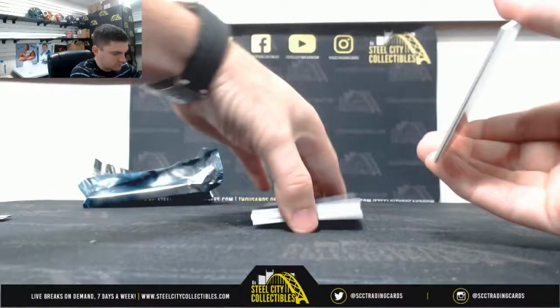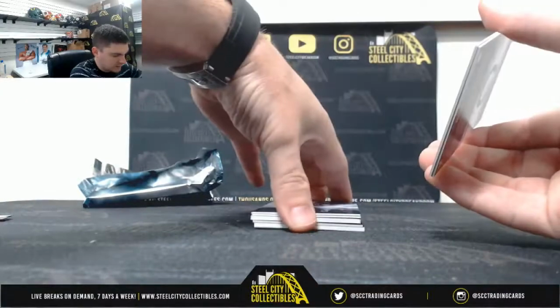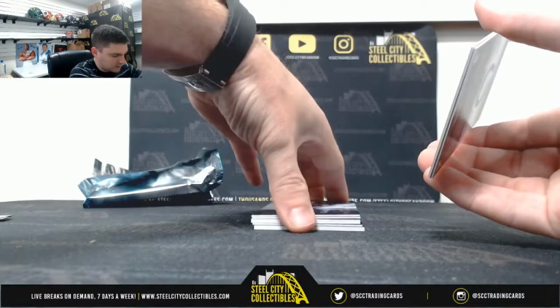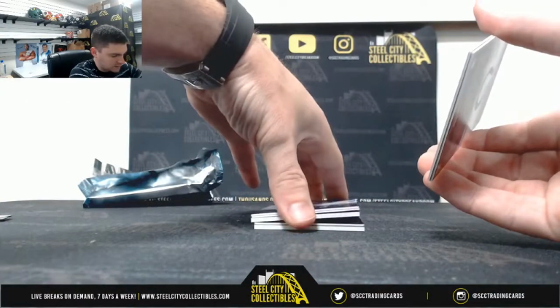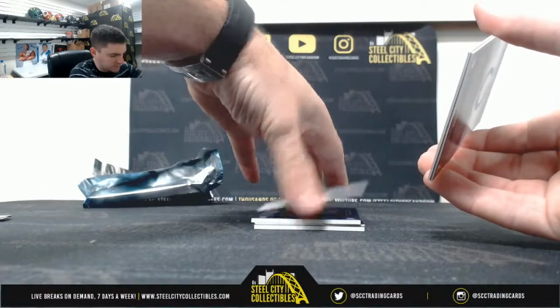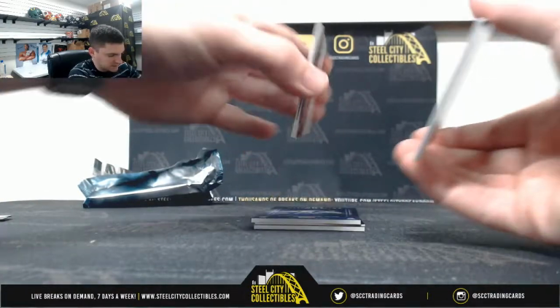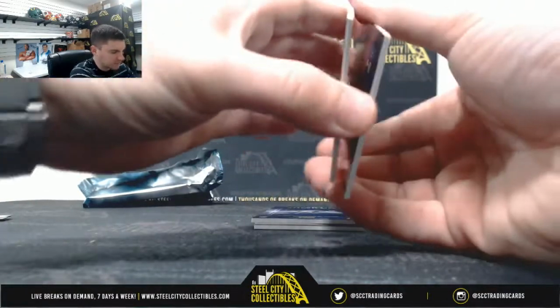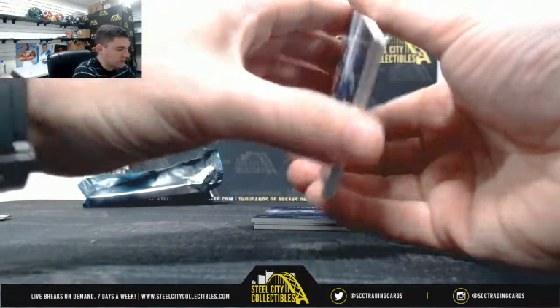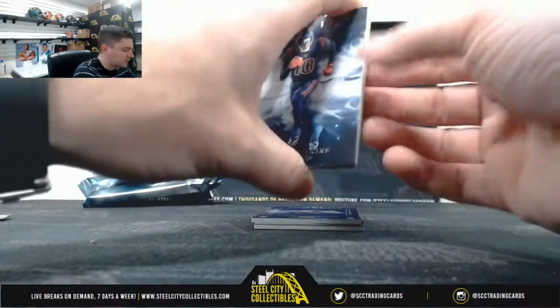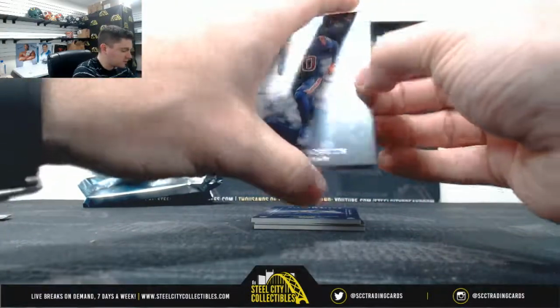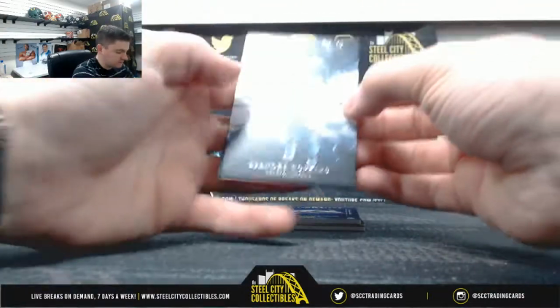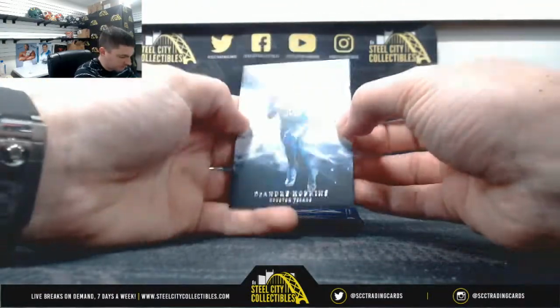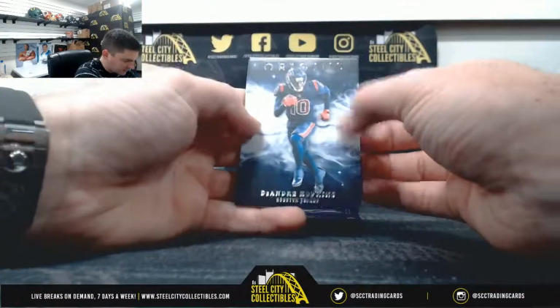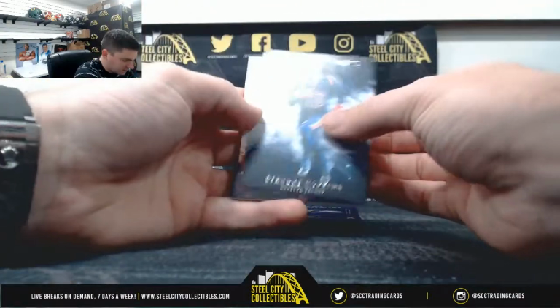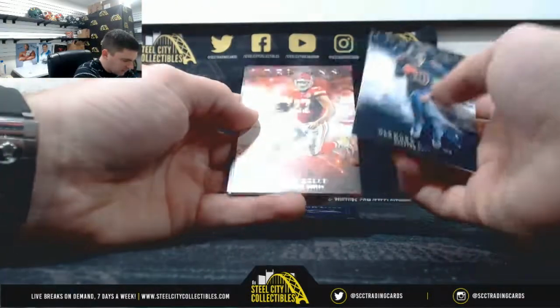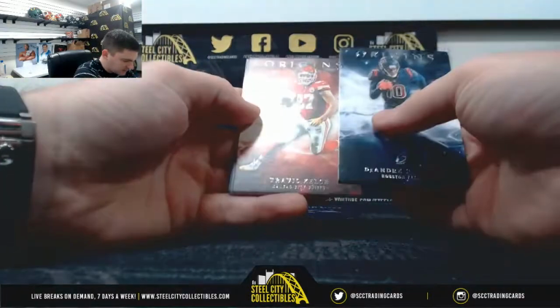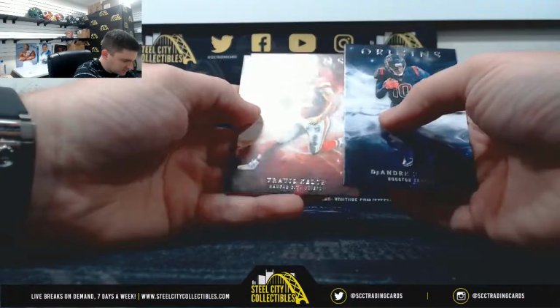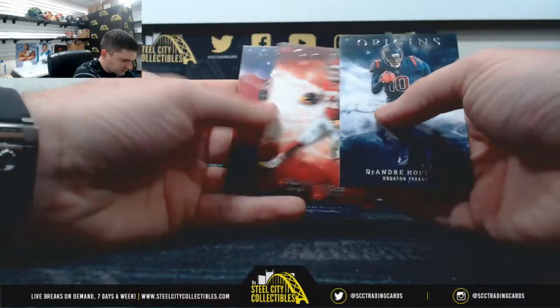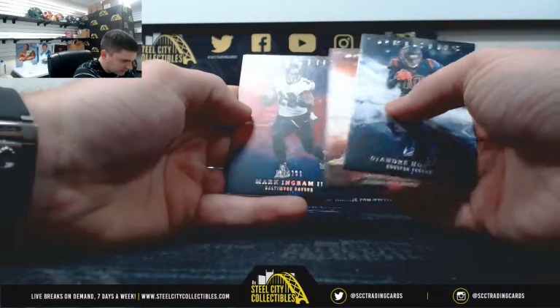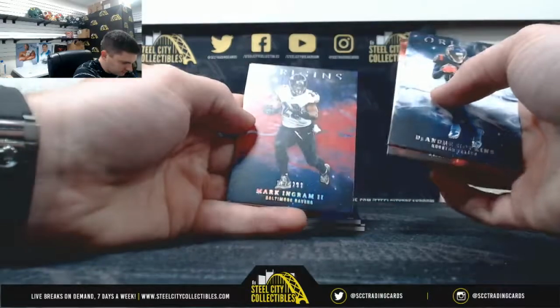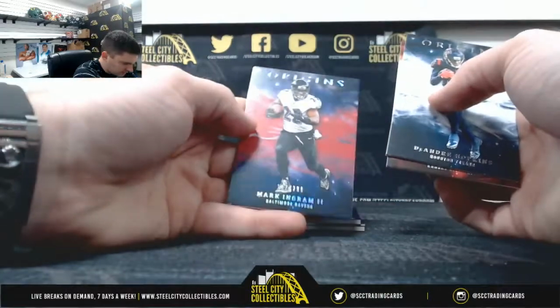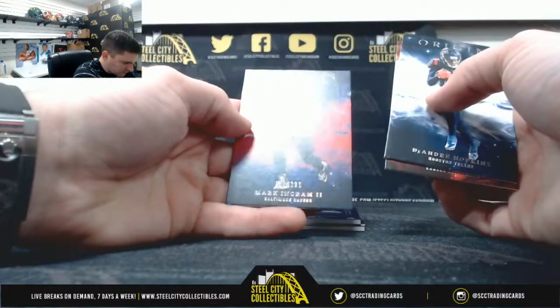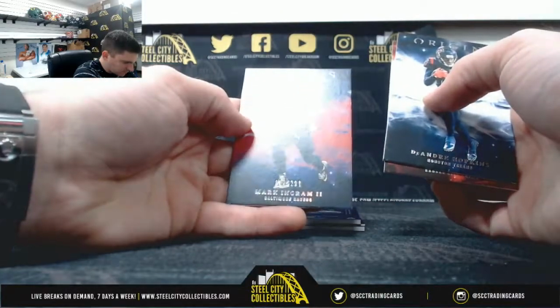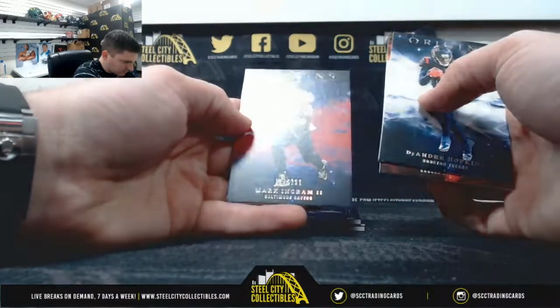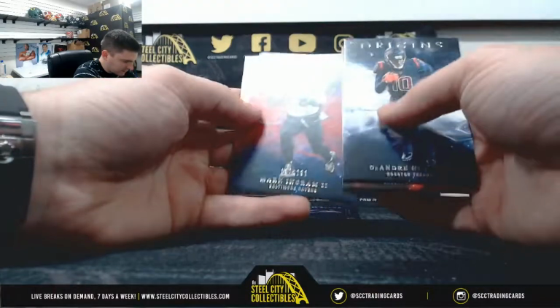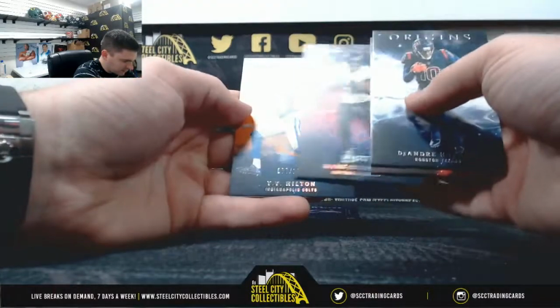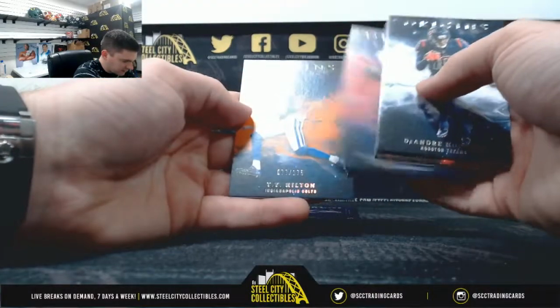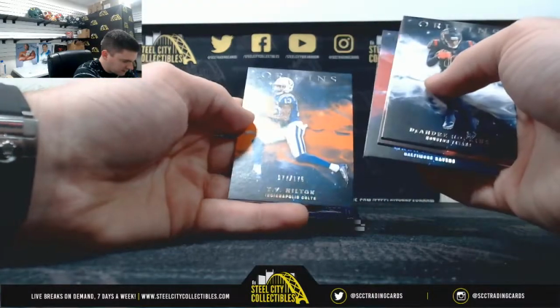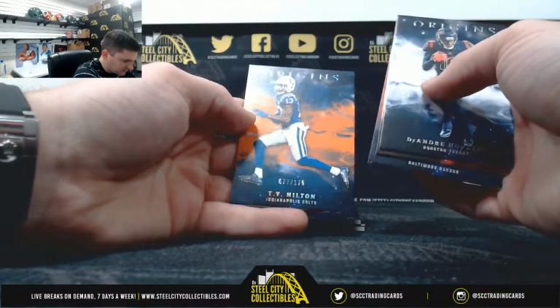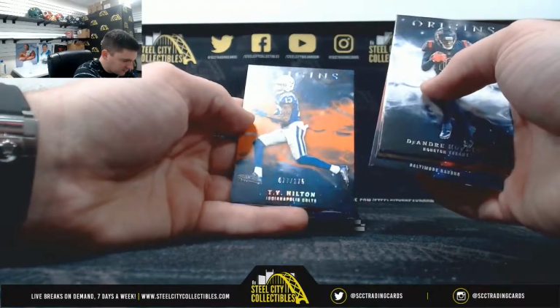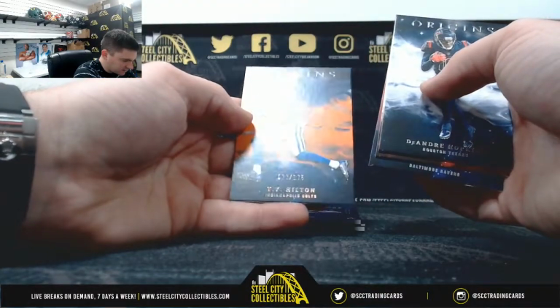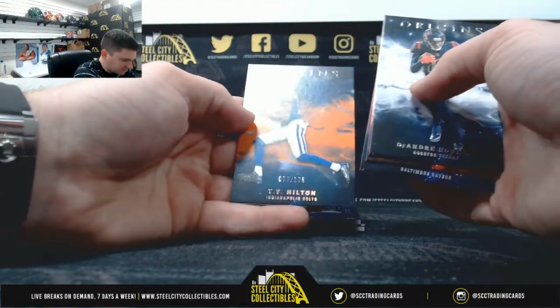Got all those preseason football games starting soon. Hopkins, Travis Kelce, Mark Ingram out of $2.99, and T.Y. Hilton out of $1.75.